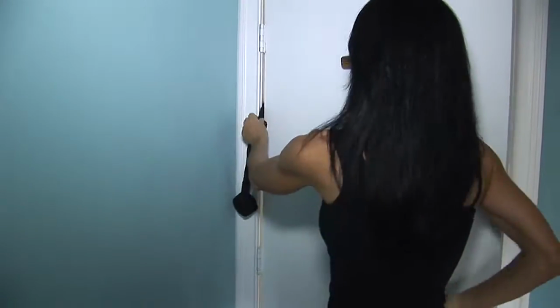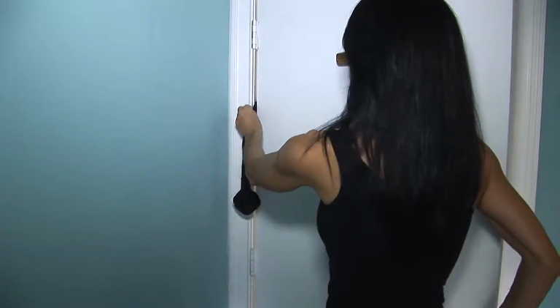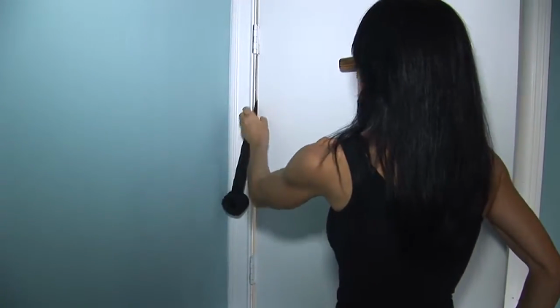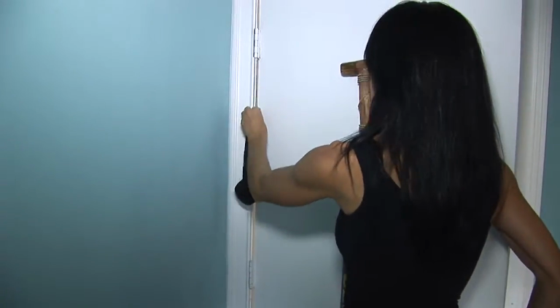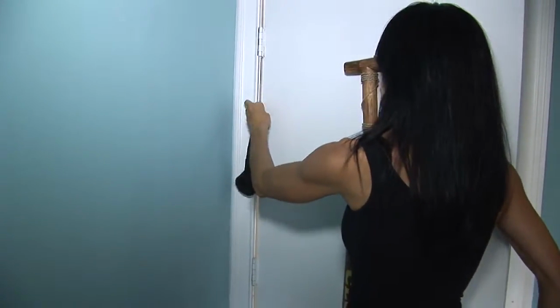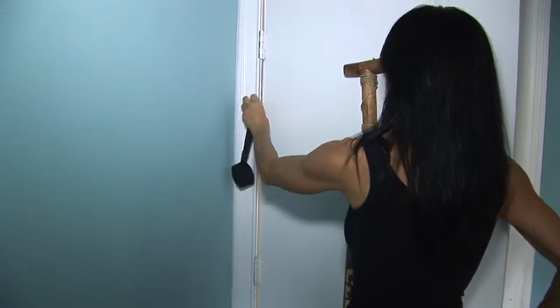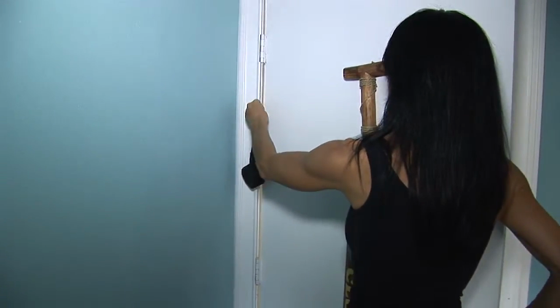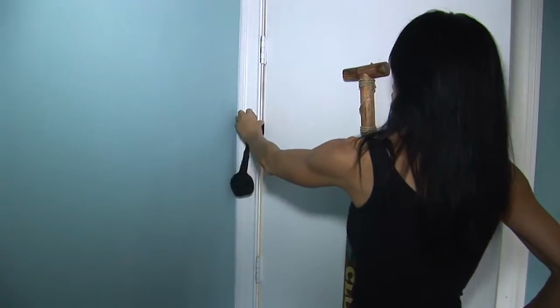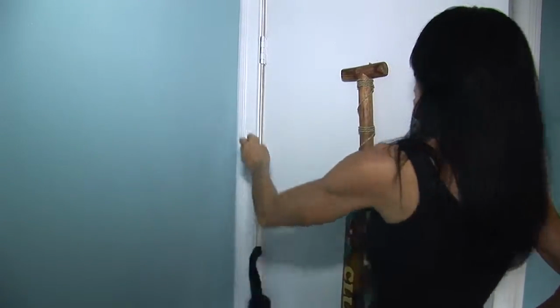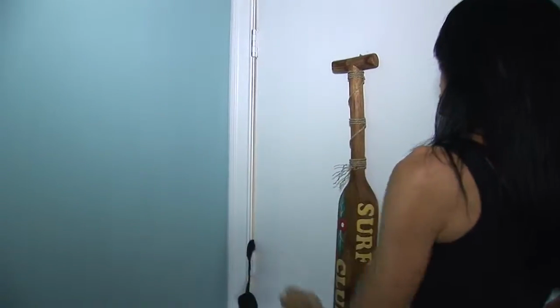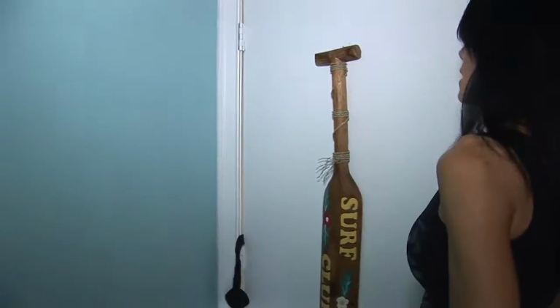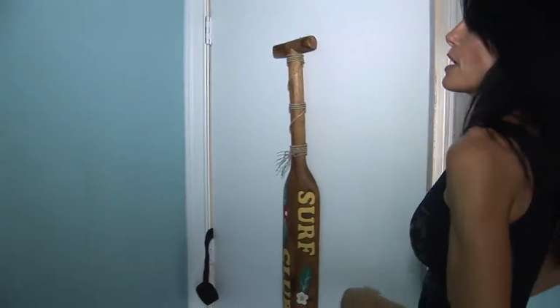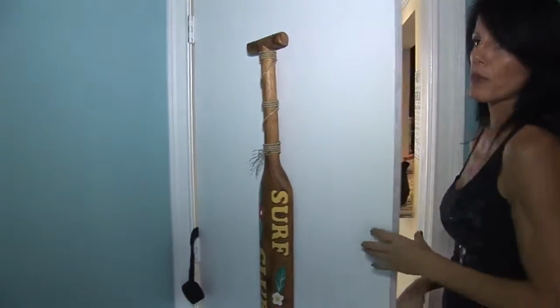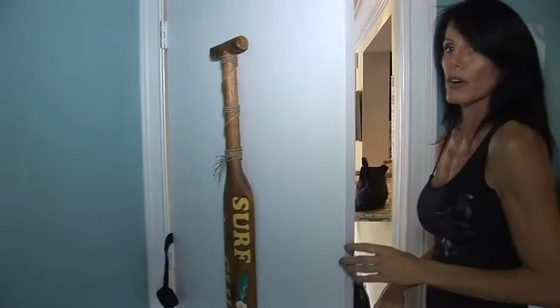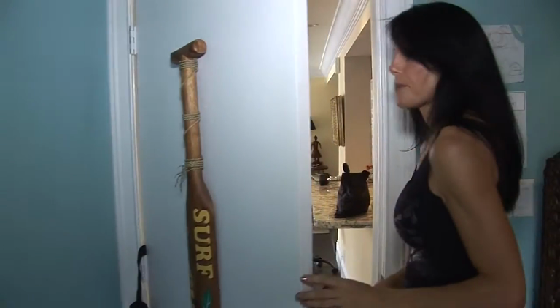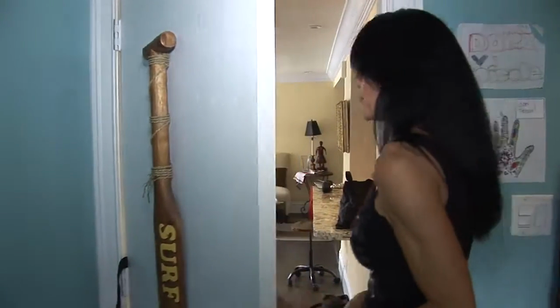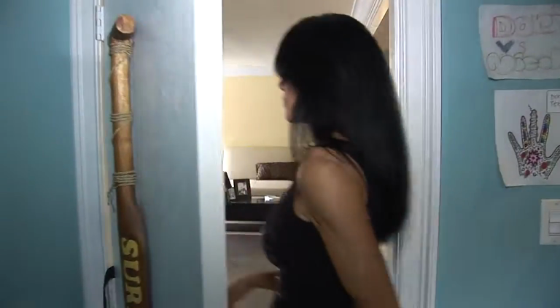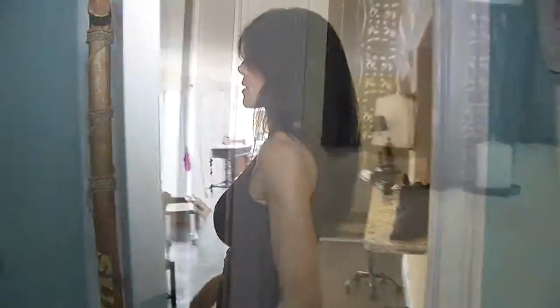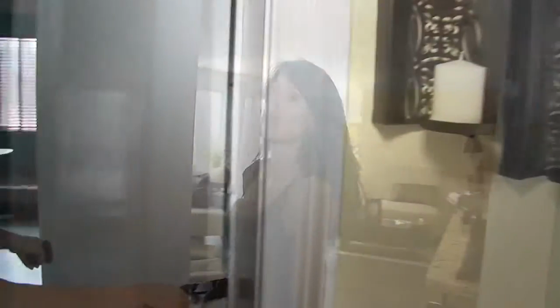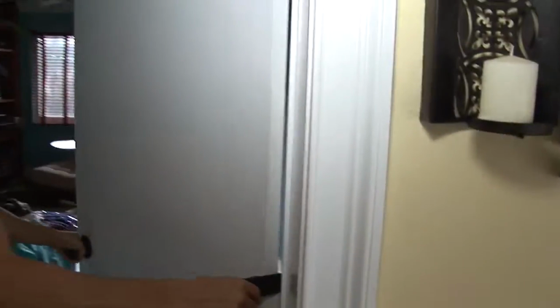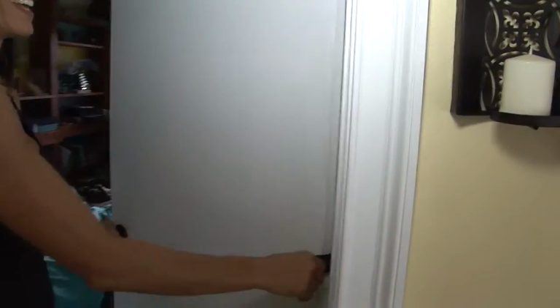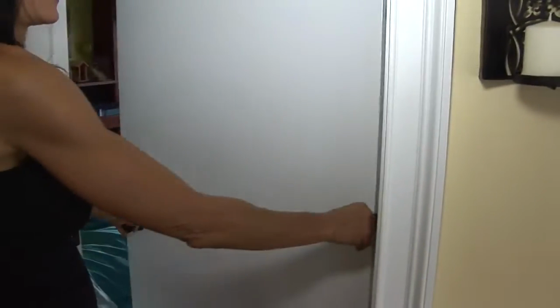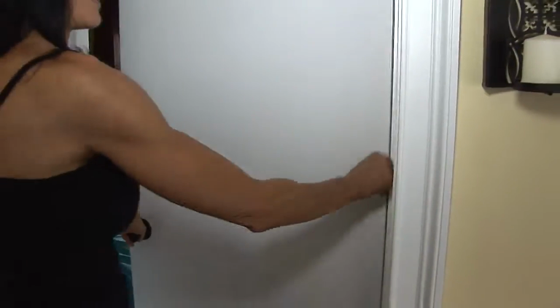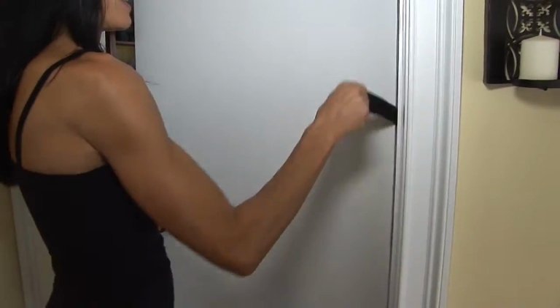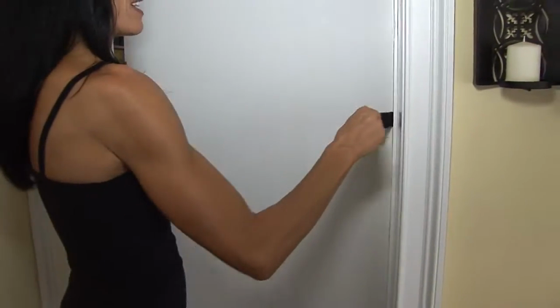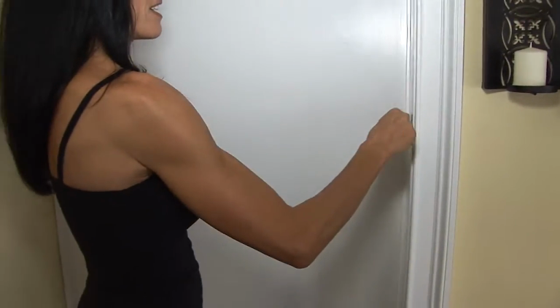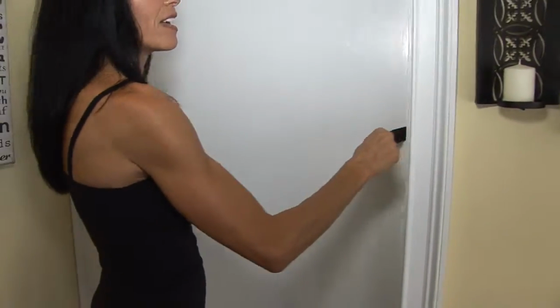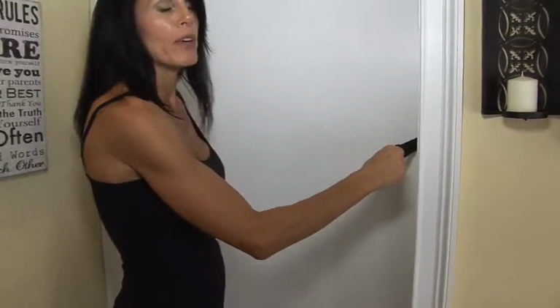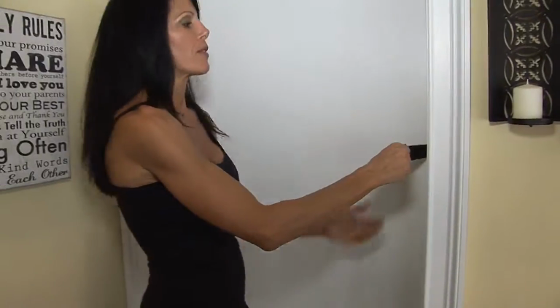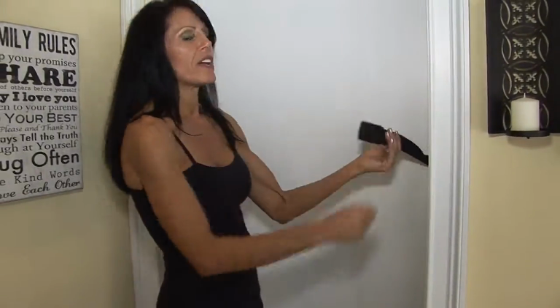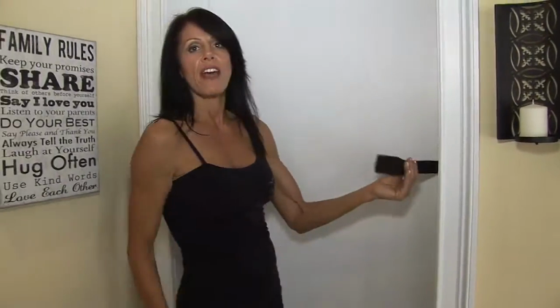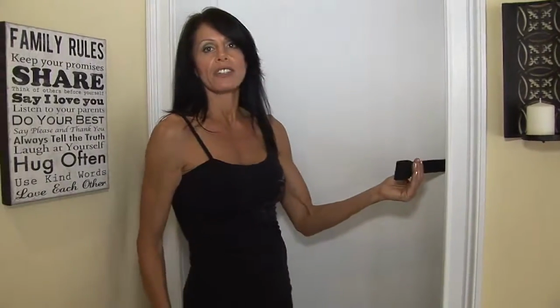We're going to go ahead and just push it through, then go through the door, pull it through — and now you're attached.